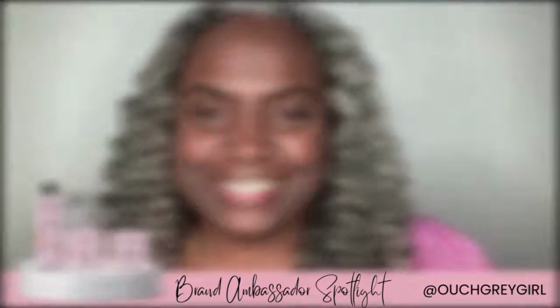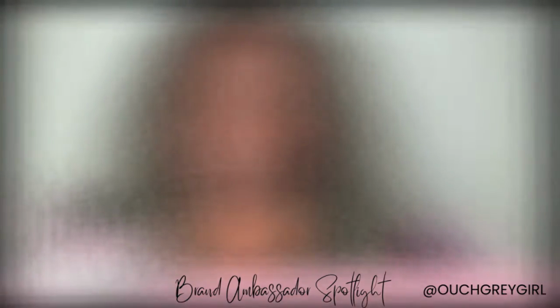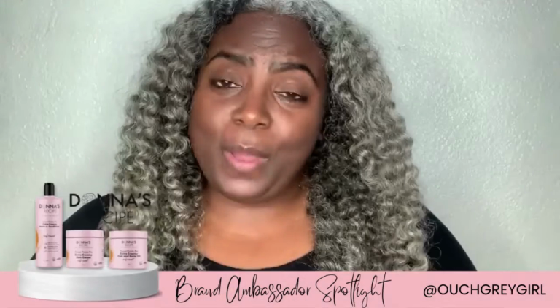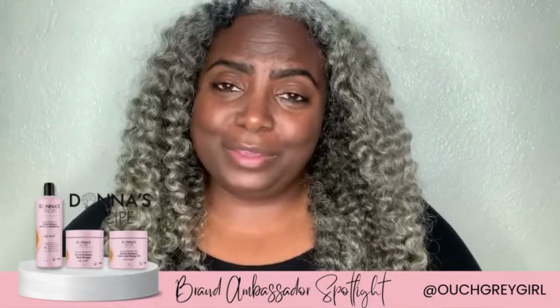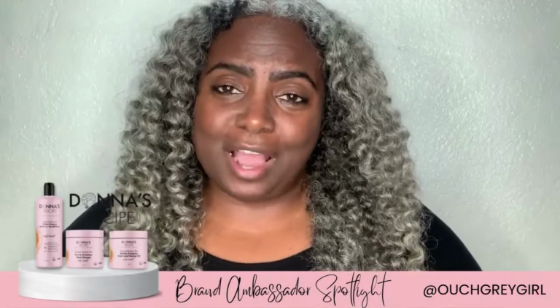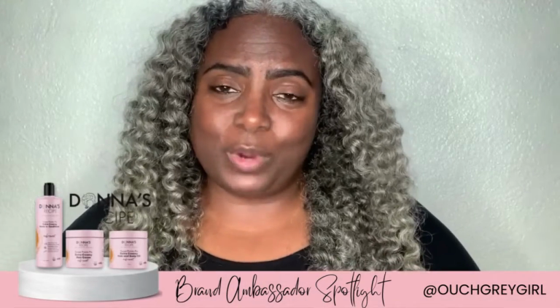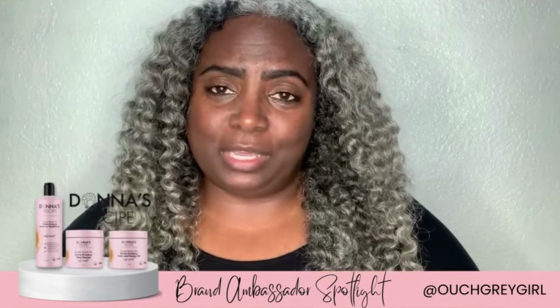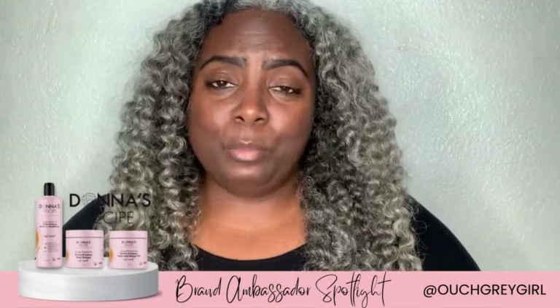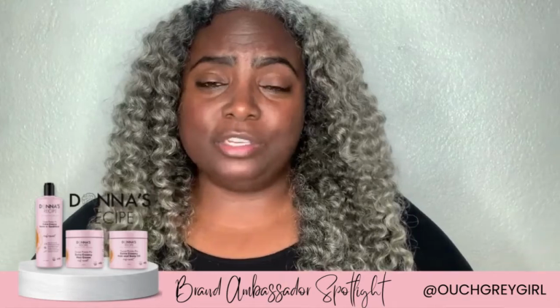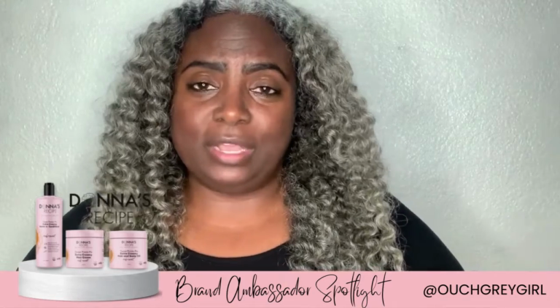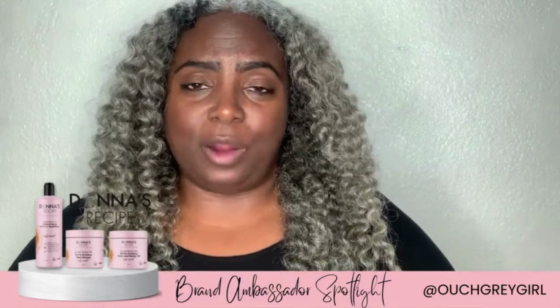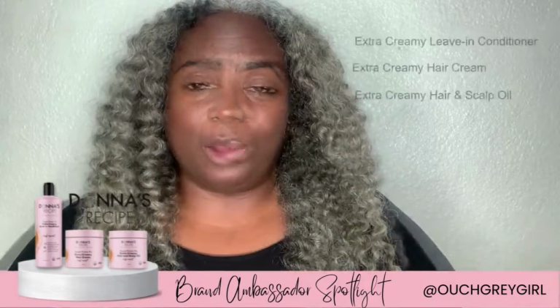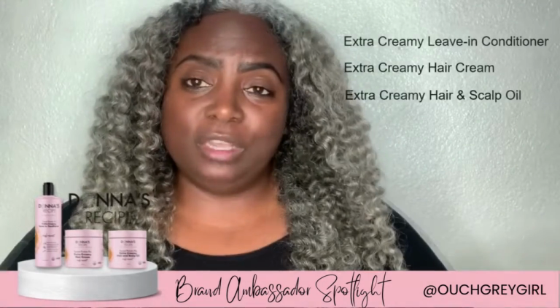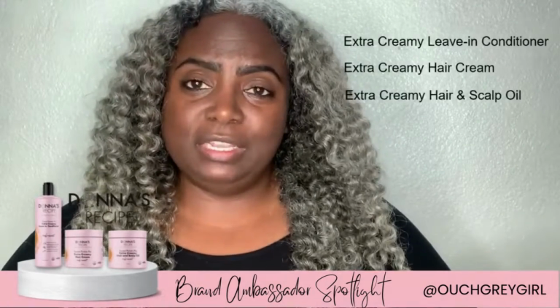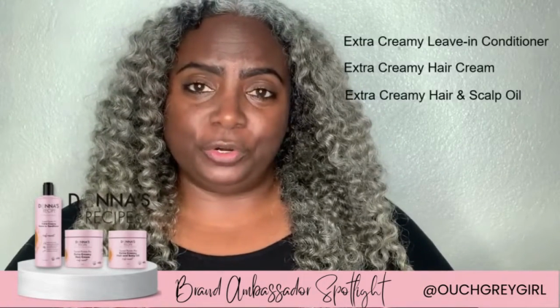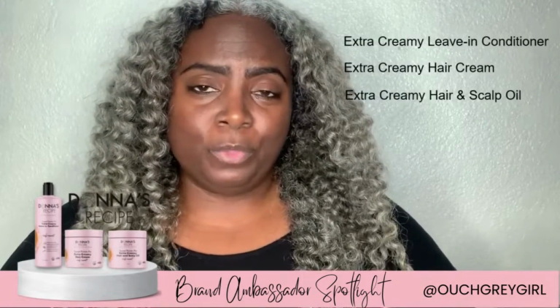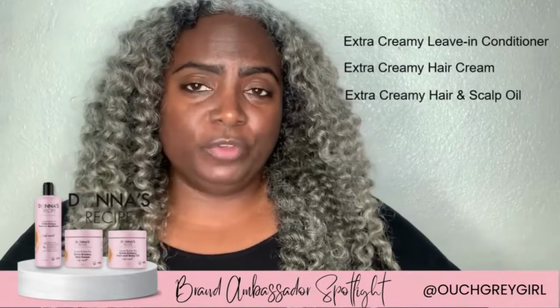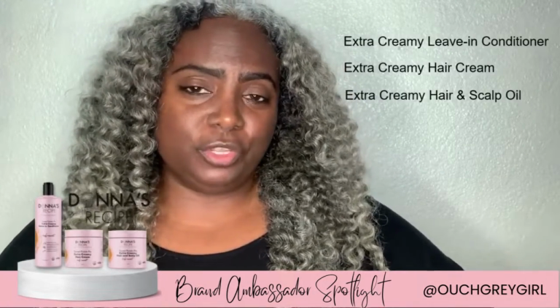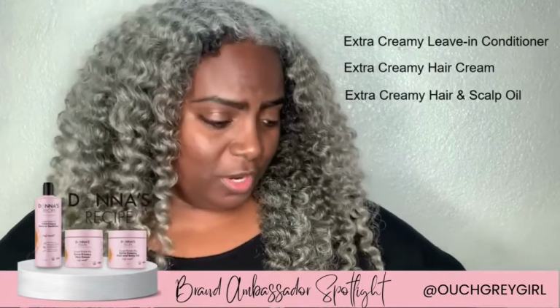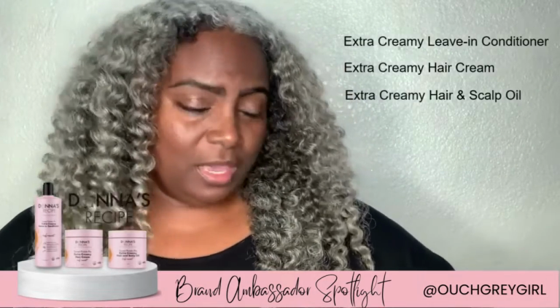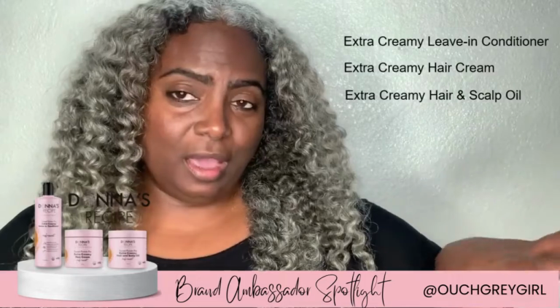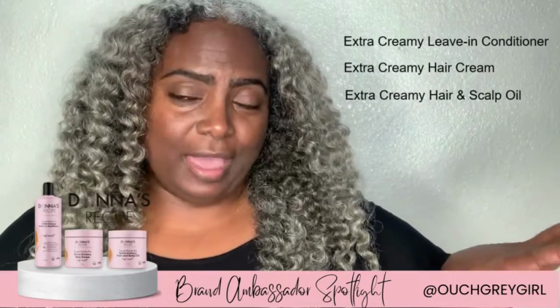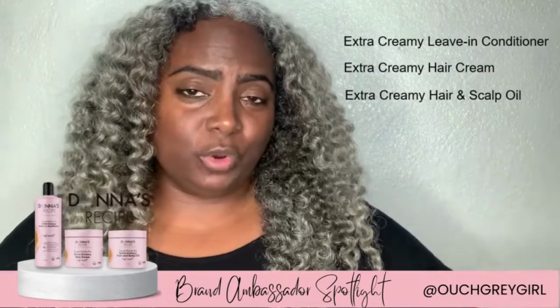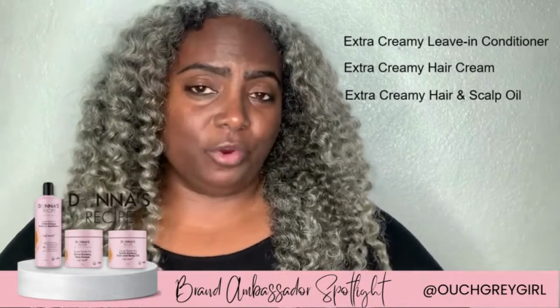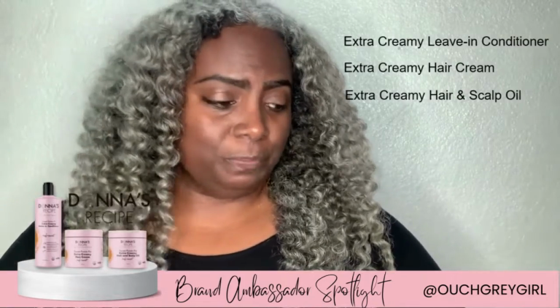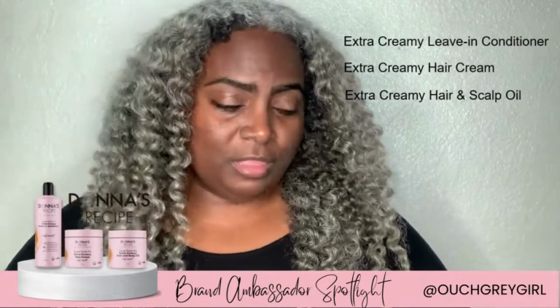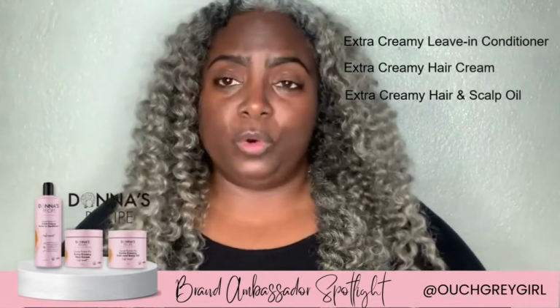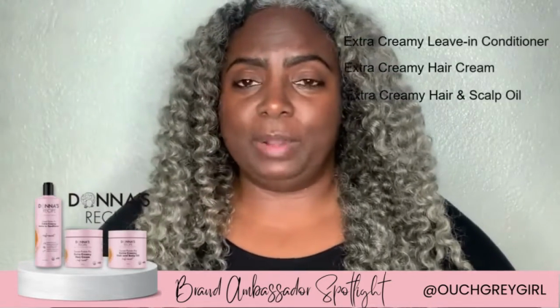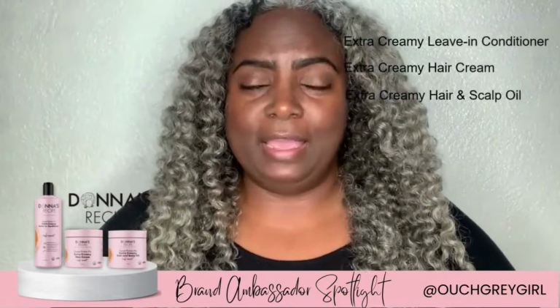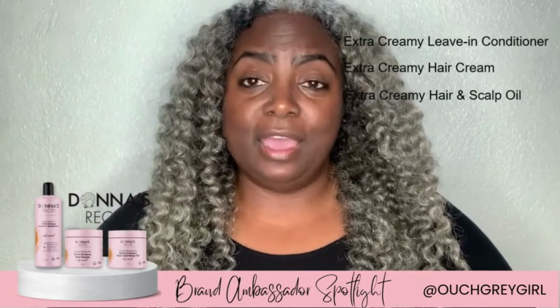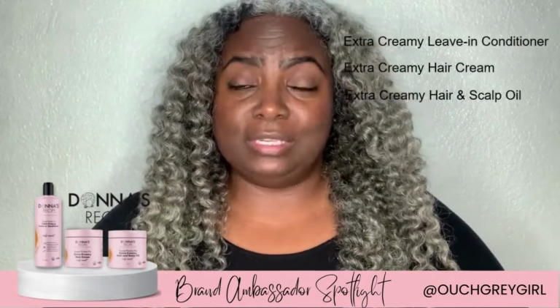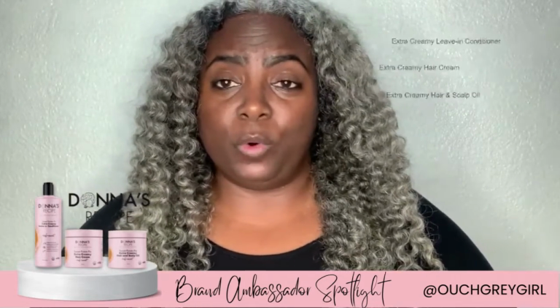I'm going to show you how I use Donna's Recipe products to create this style. We're starting with the leave-in conditioner, then moving to the extra creamy hair cream, and then we're going to apply the hair and scalp oil.